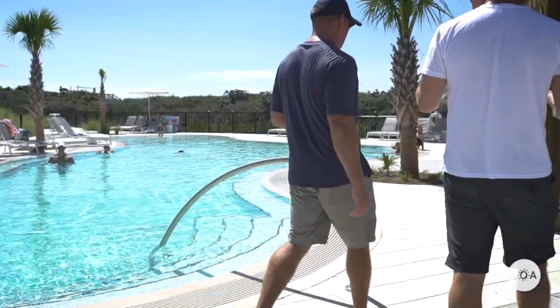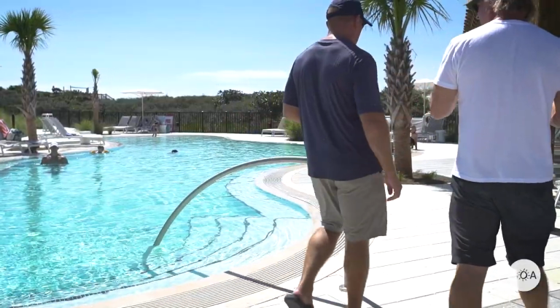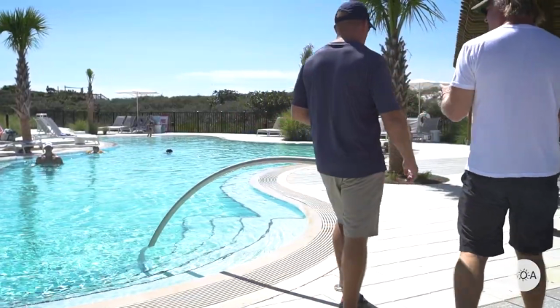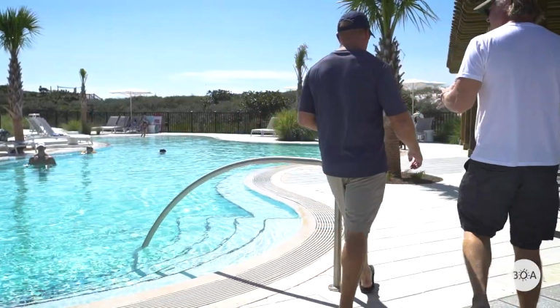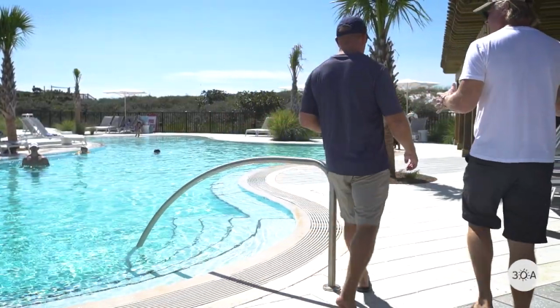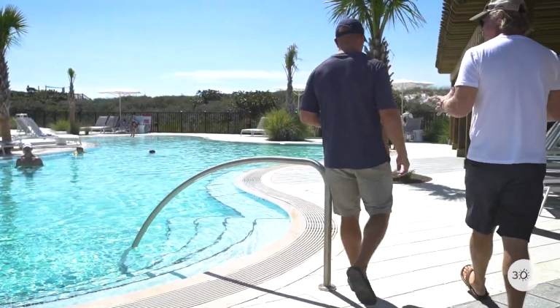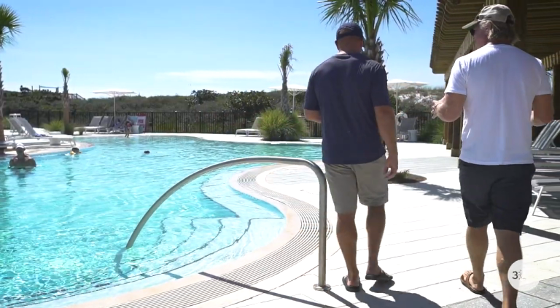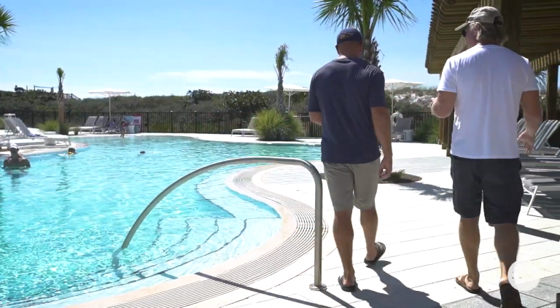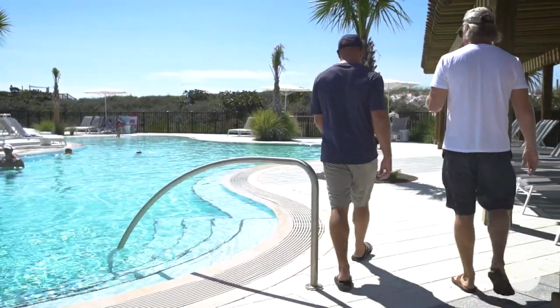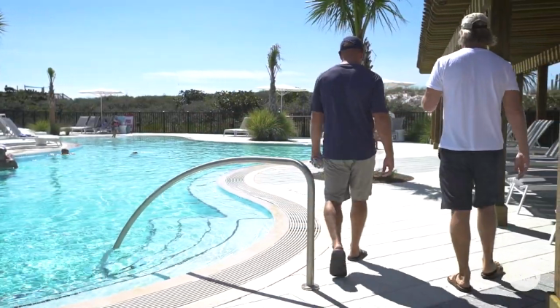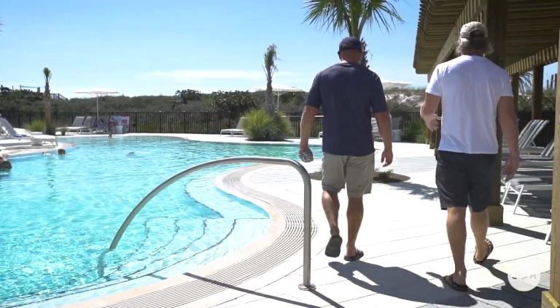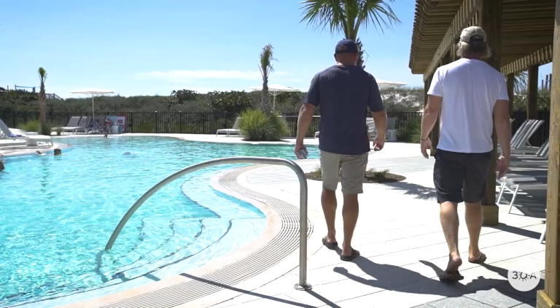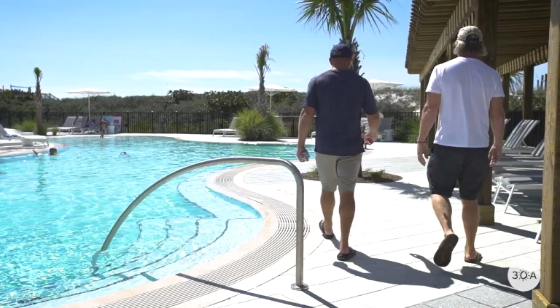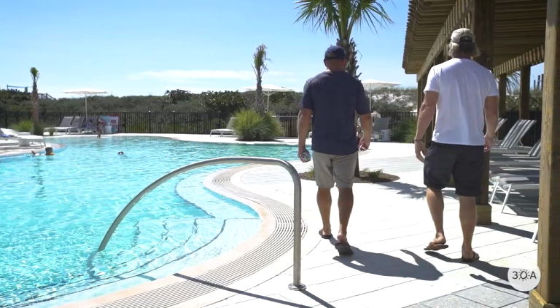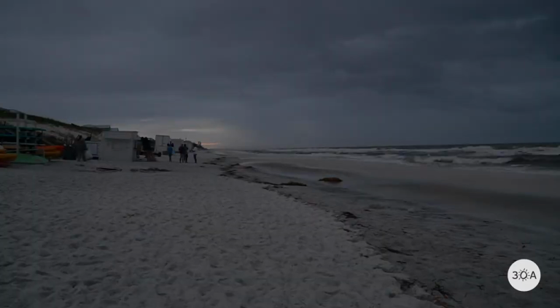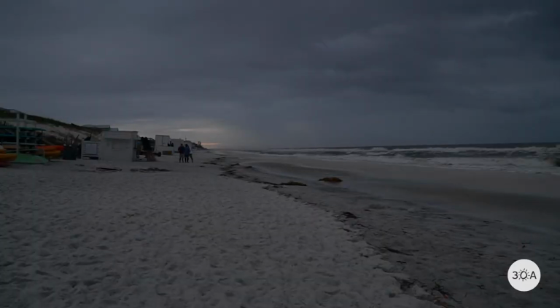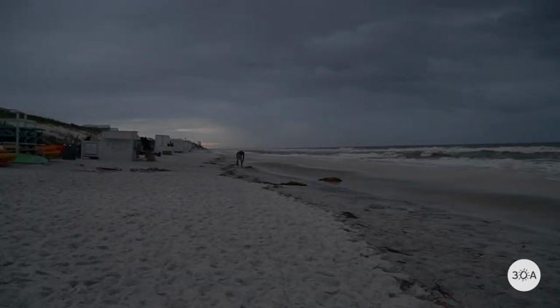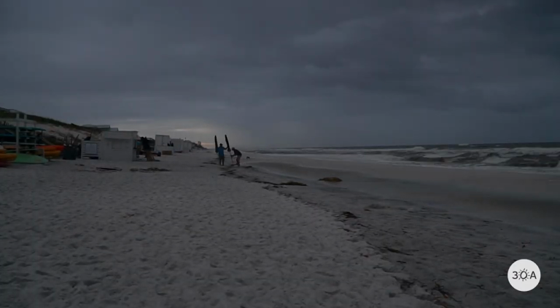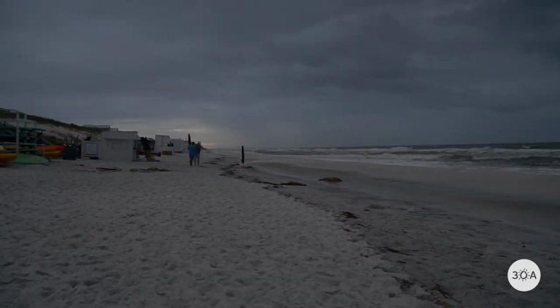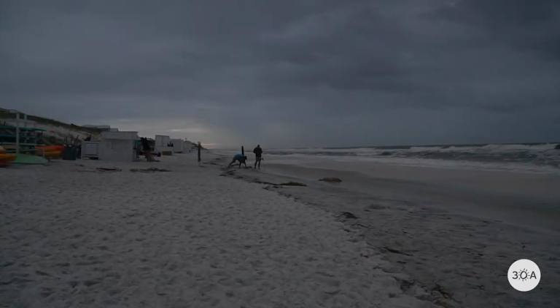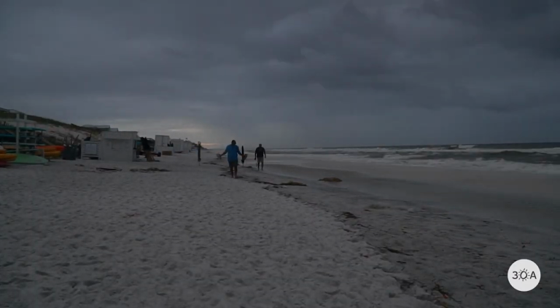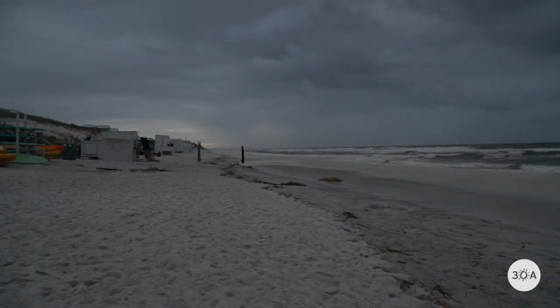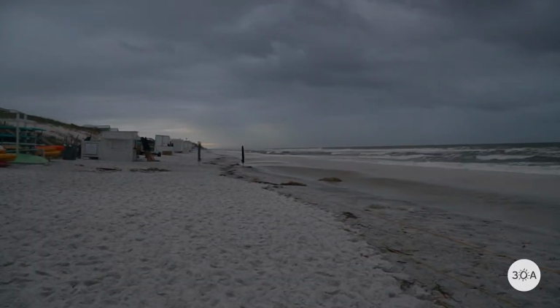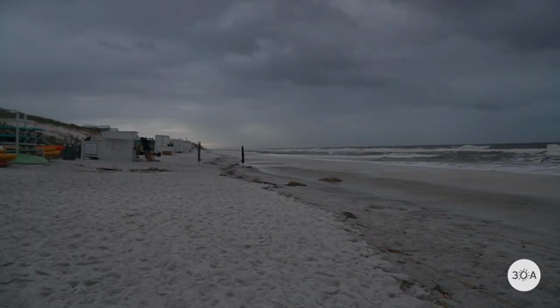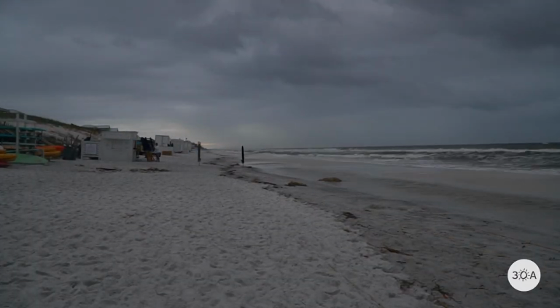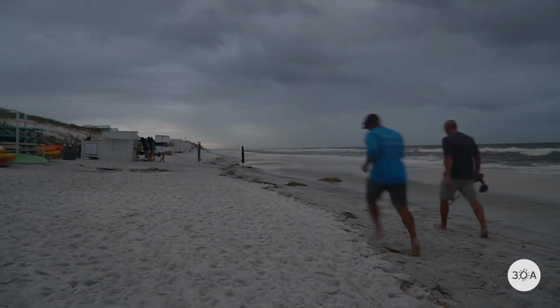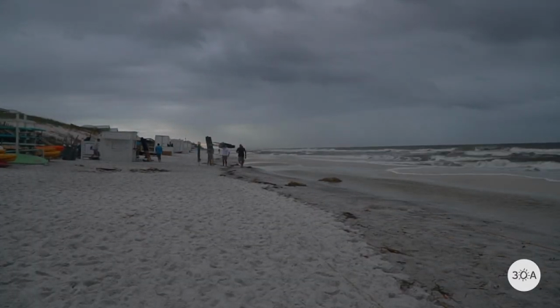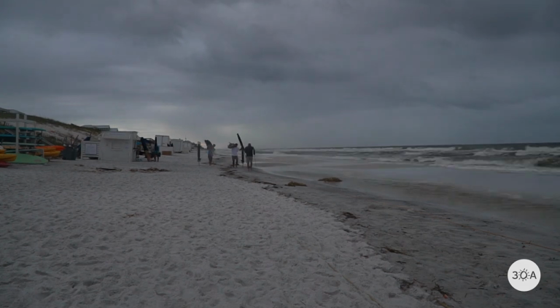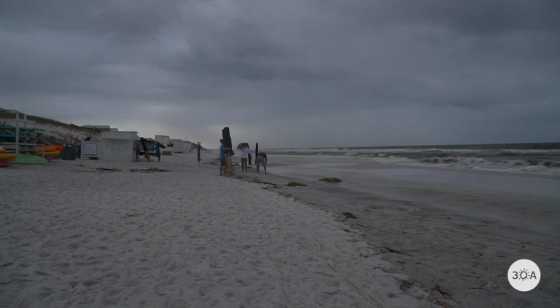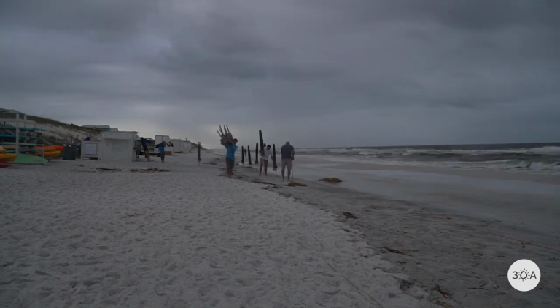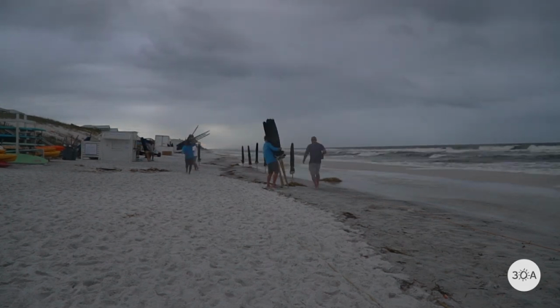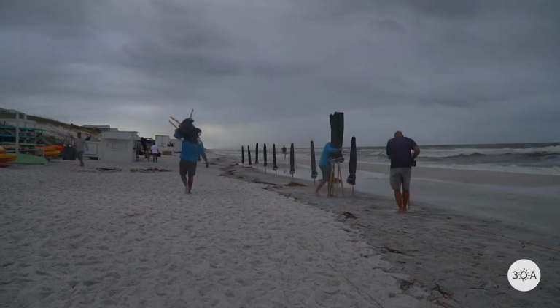Right next door is WaterColor's stunning beach club complex, complete with beach bars, food counters, and cabanas, designed across three spectacular Gulf-front pool decks.